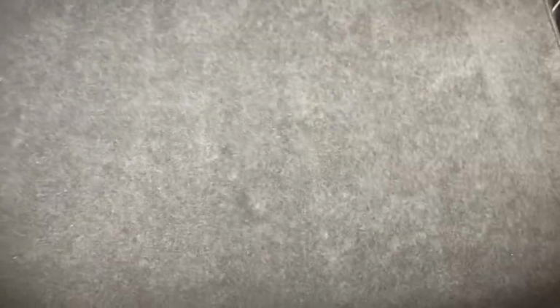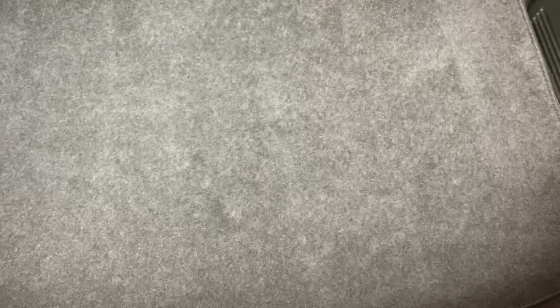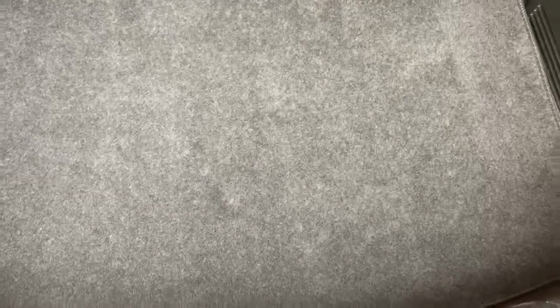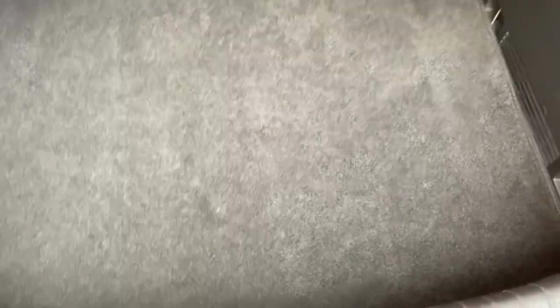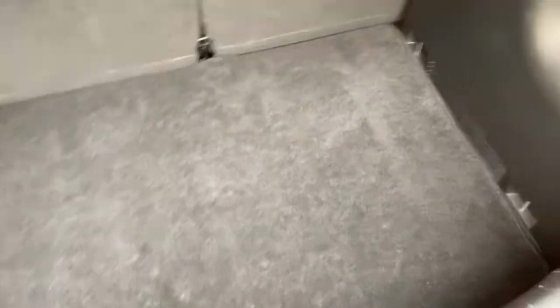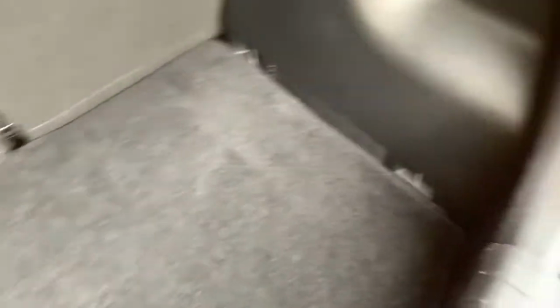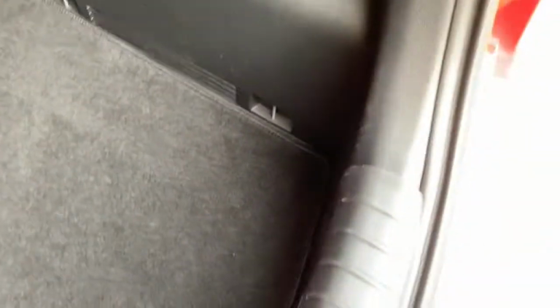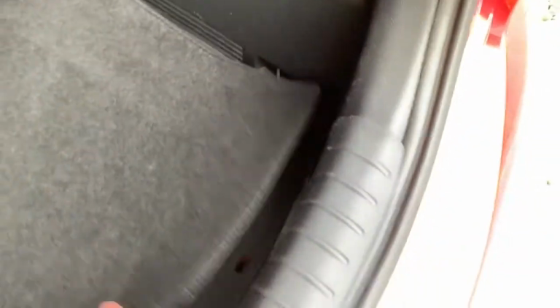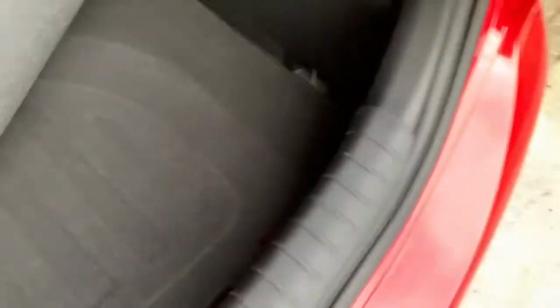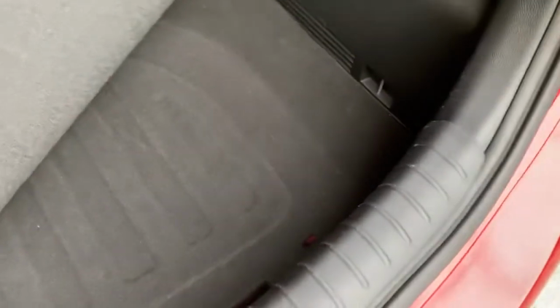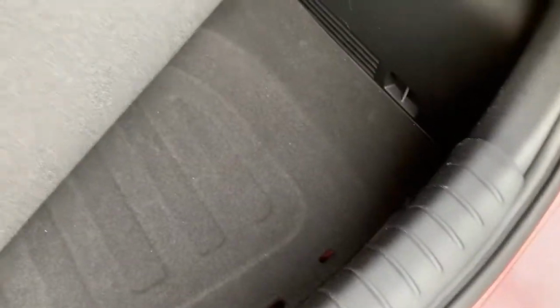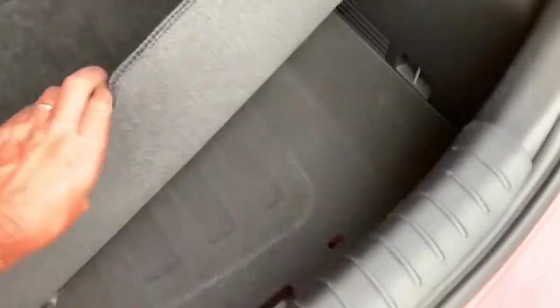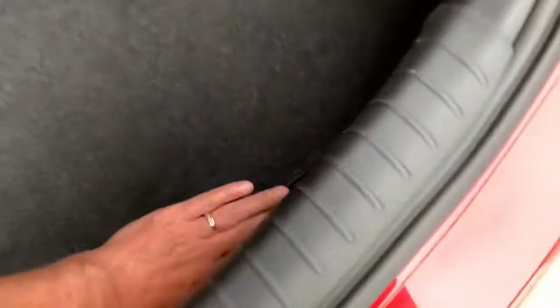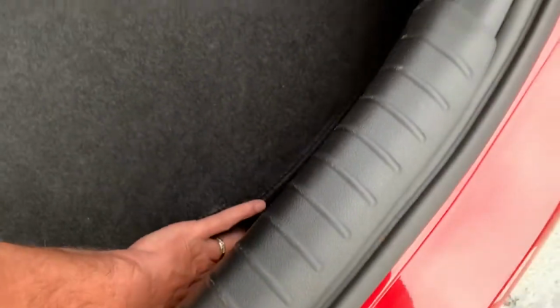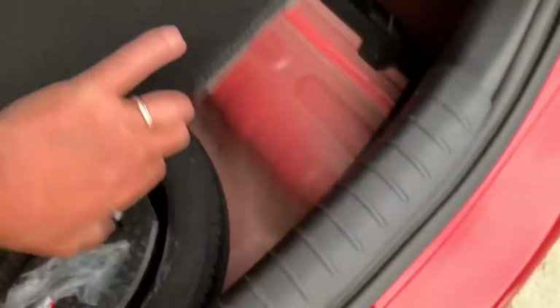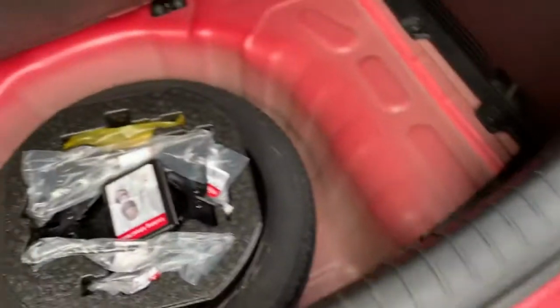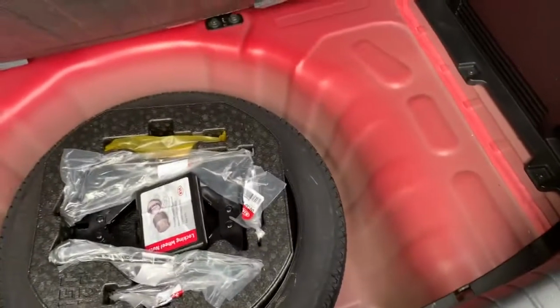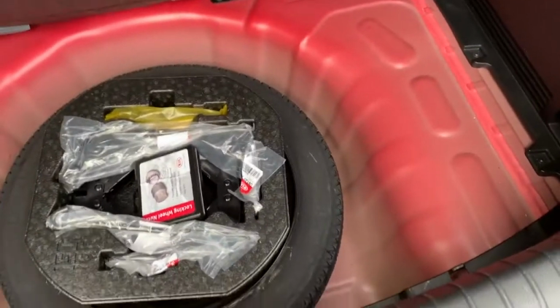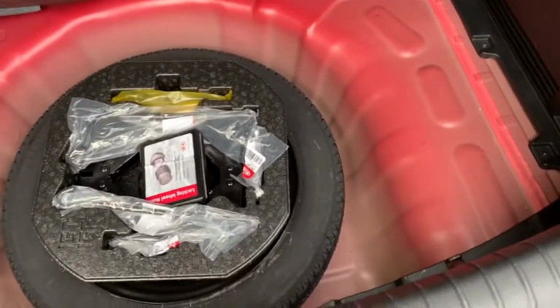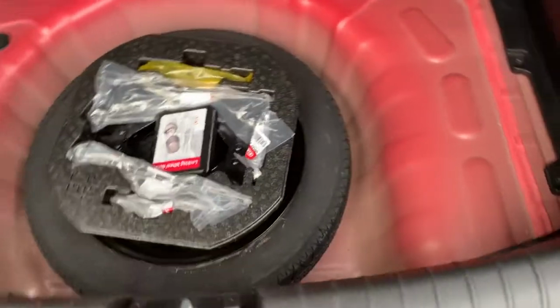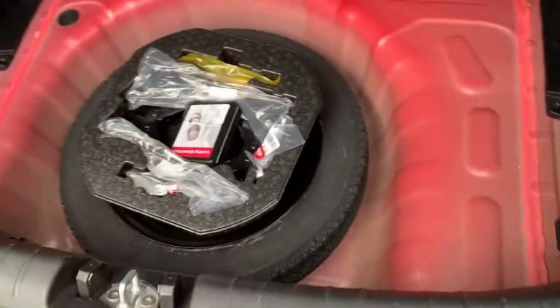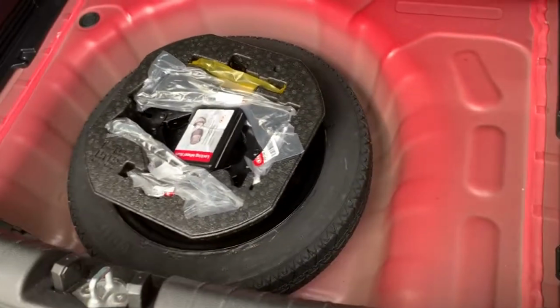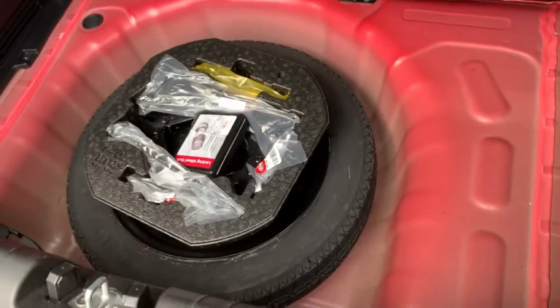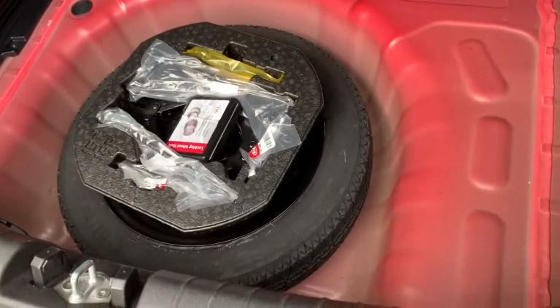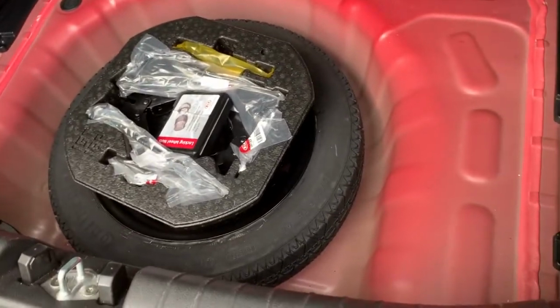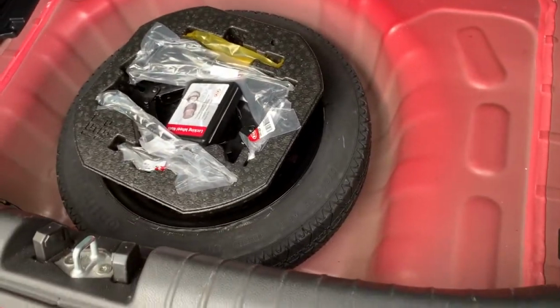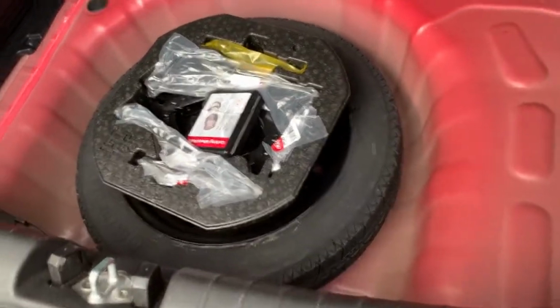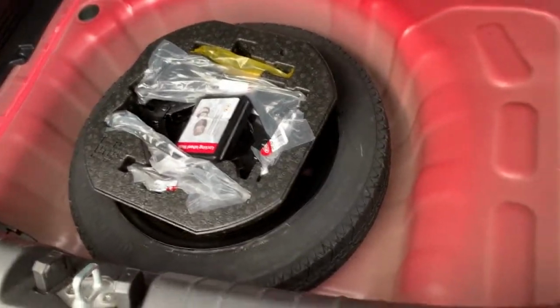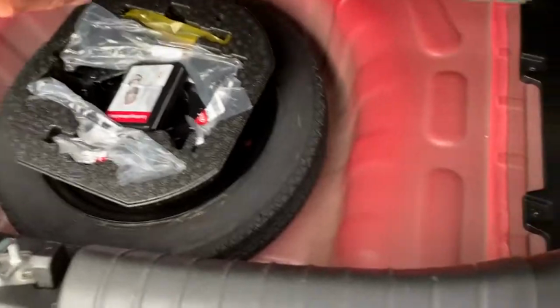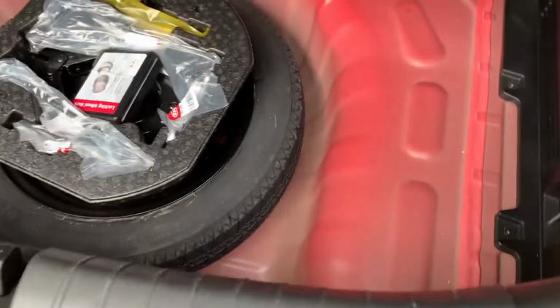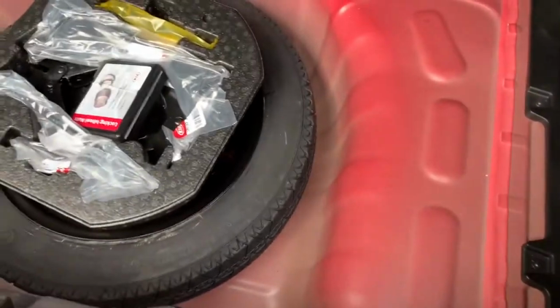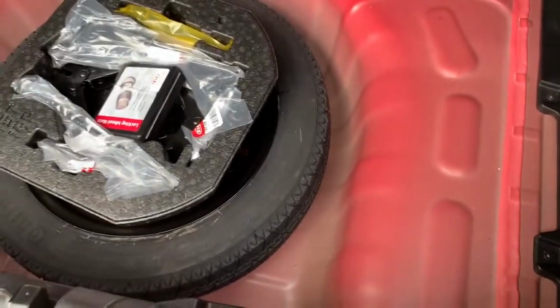Optional accessory boot mat. There's another mat underneath. Spare wheel. Again, worn out keys, jack, etc. The spare wheel is a space saver.